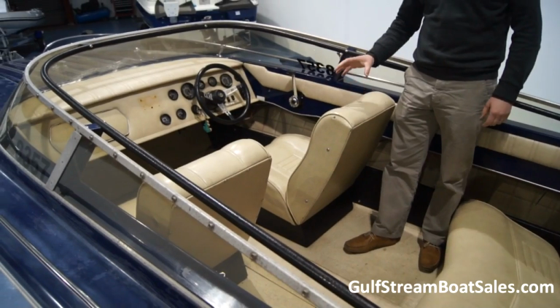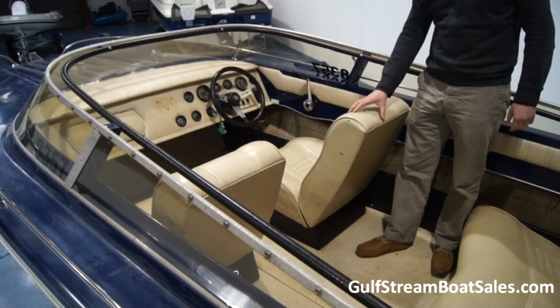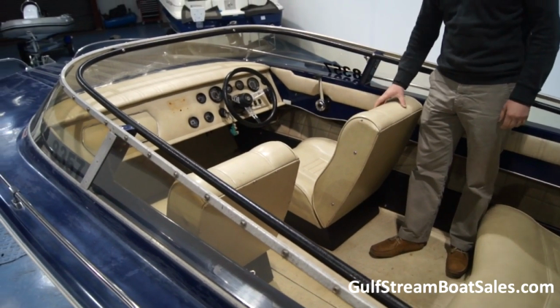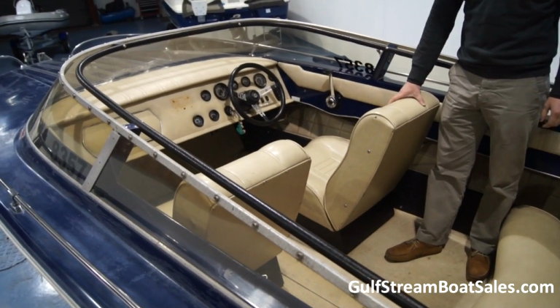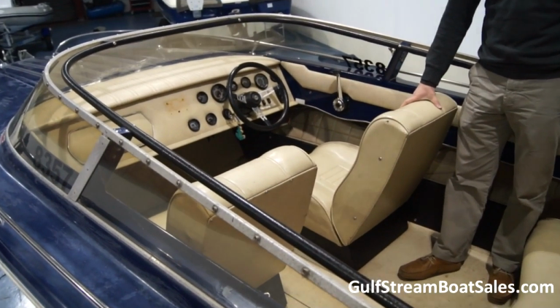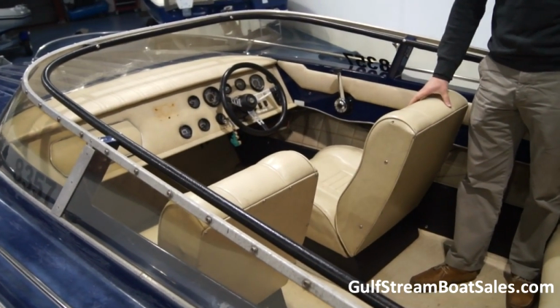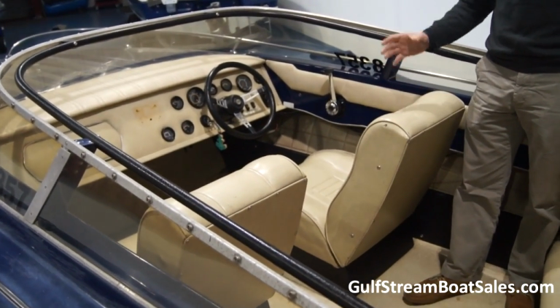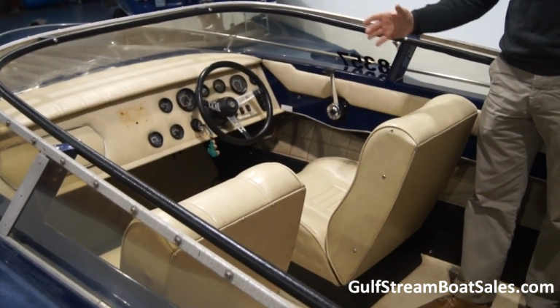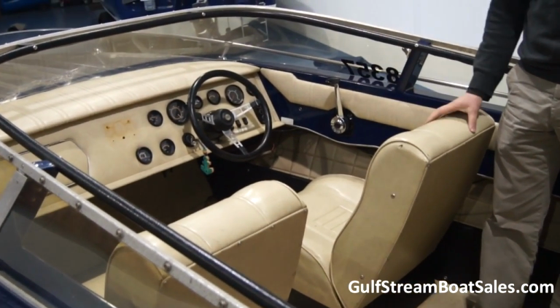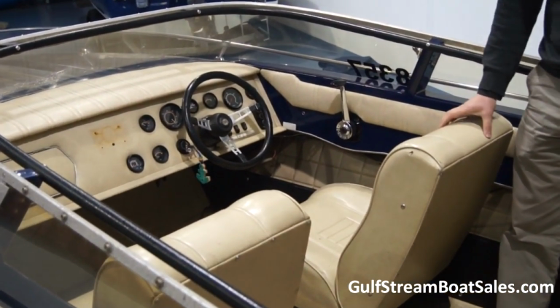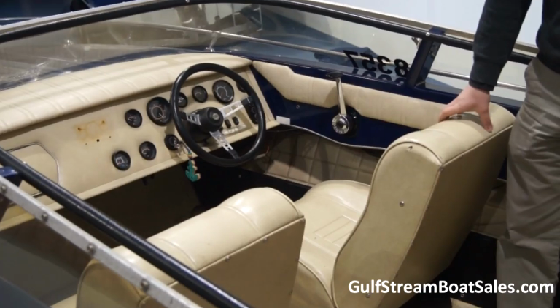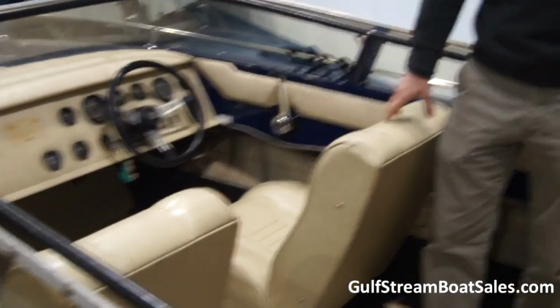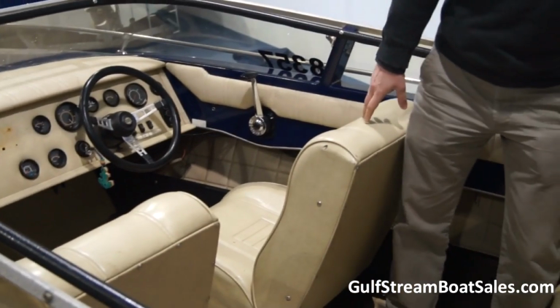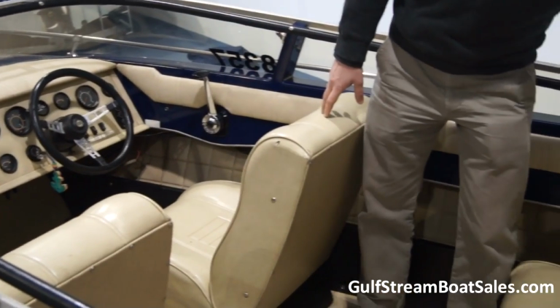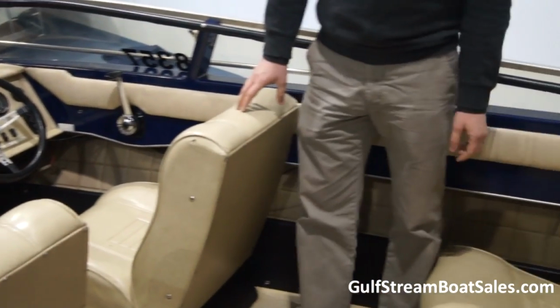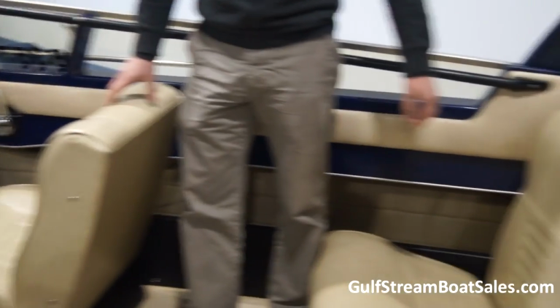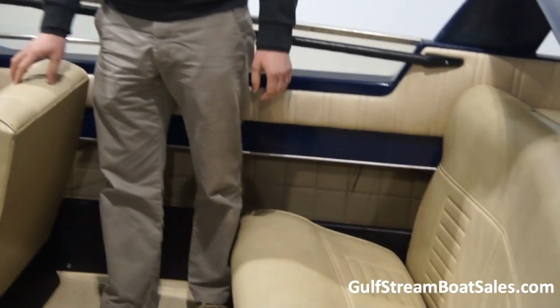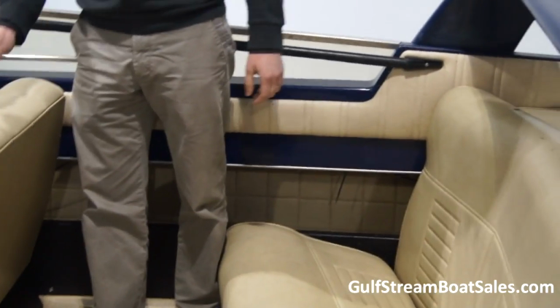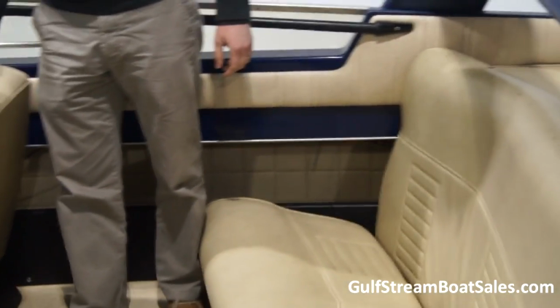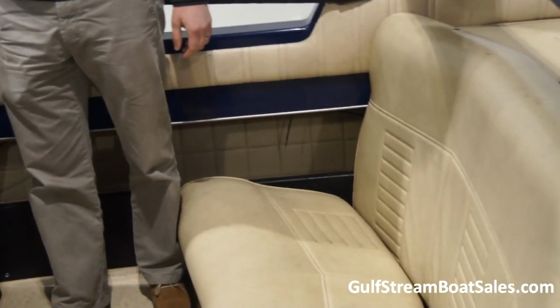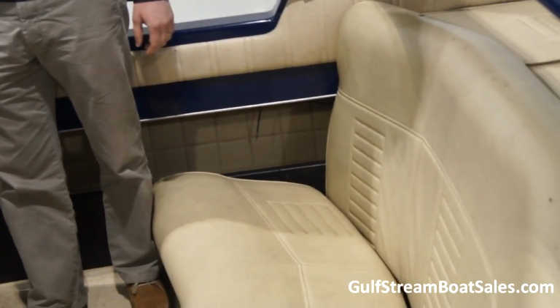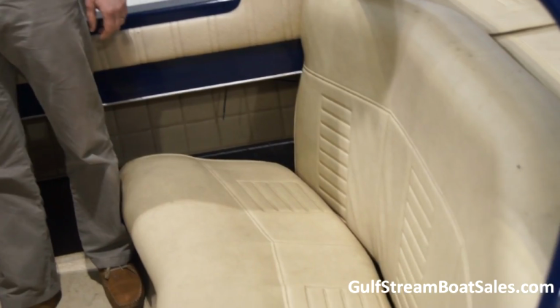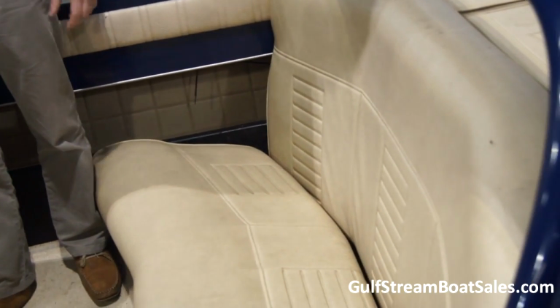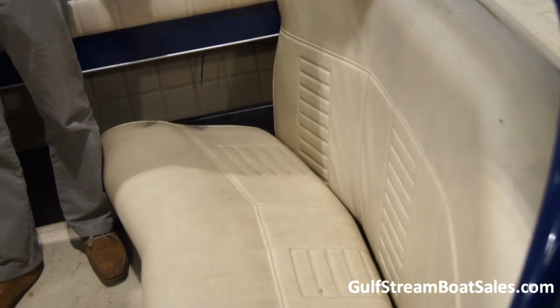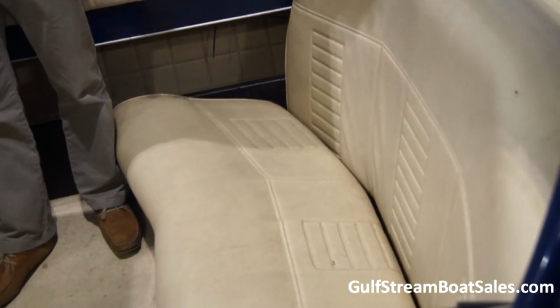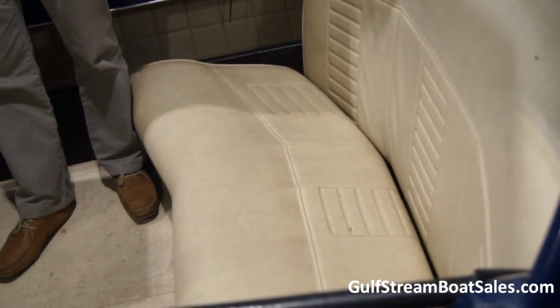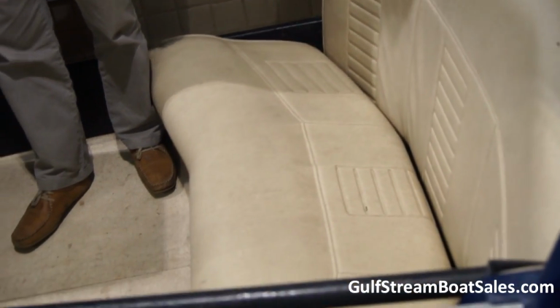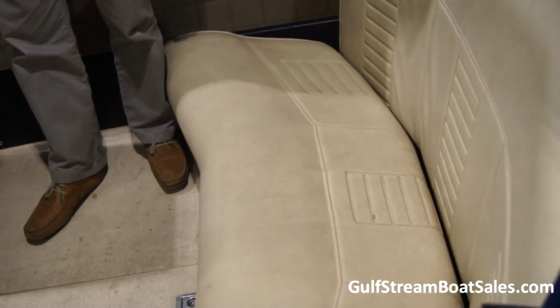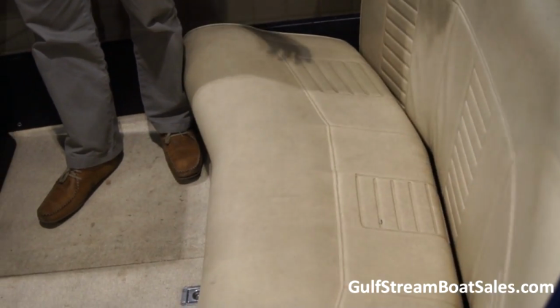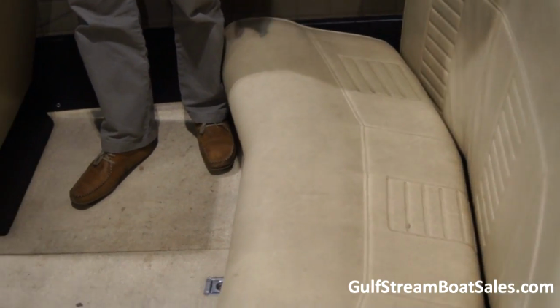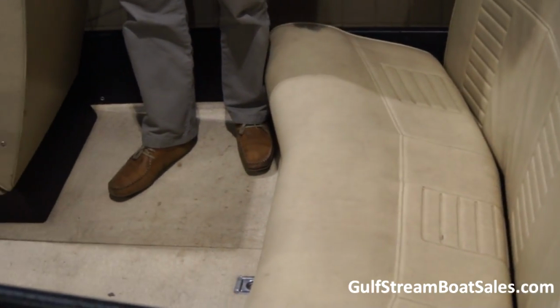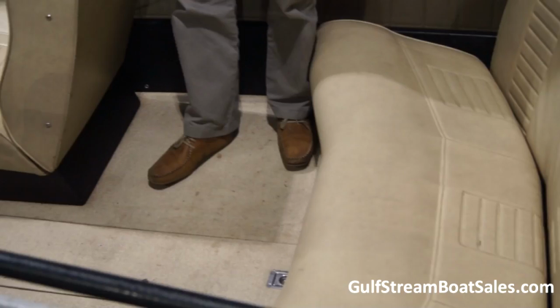This looks like the original upholstery to us. It's not in pristine condition — there are the odd places, particularly on the back seat, where there are little nicks and tears, but nothing too serious and certainly it's in very presentable condition.